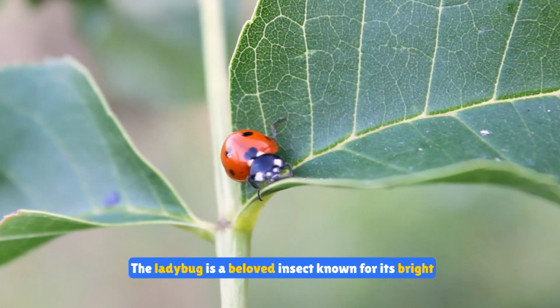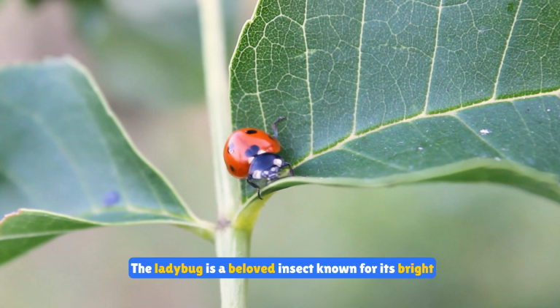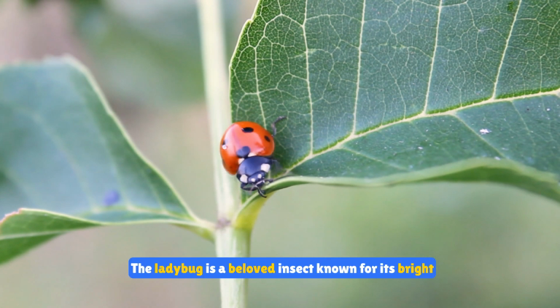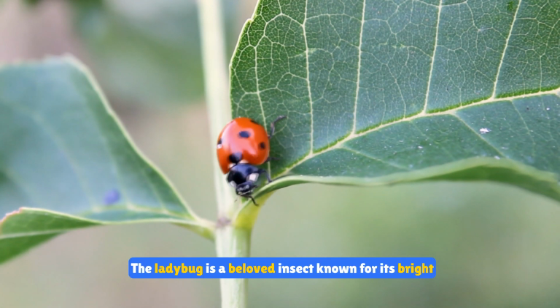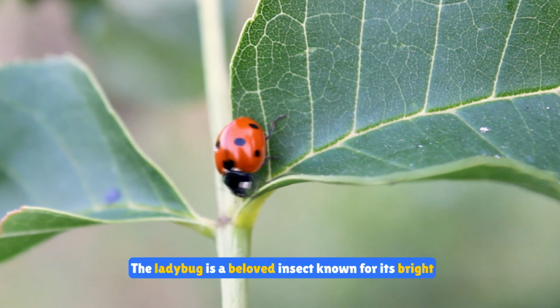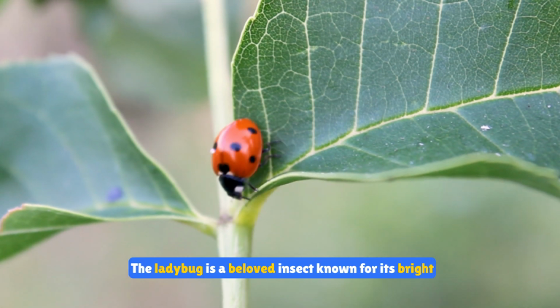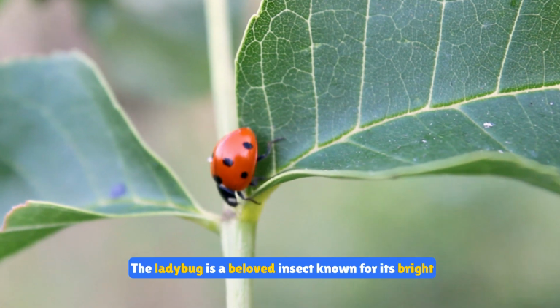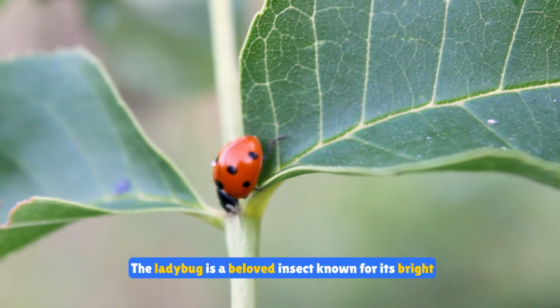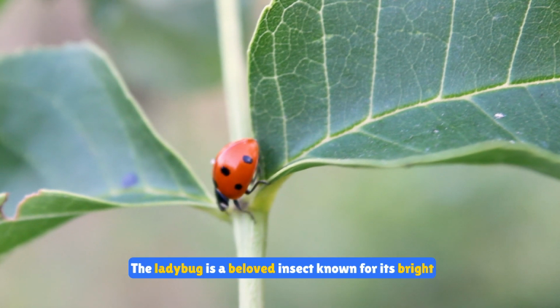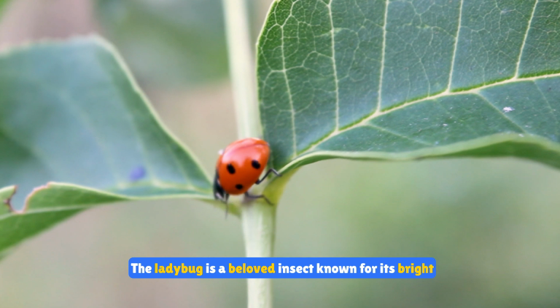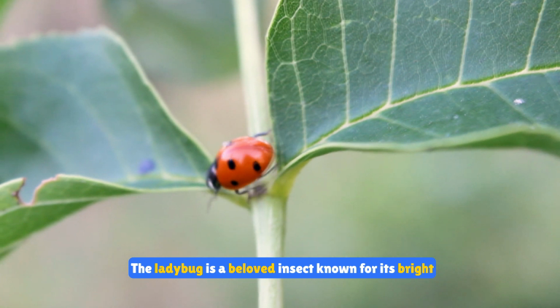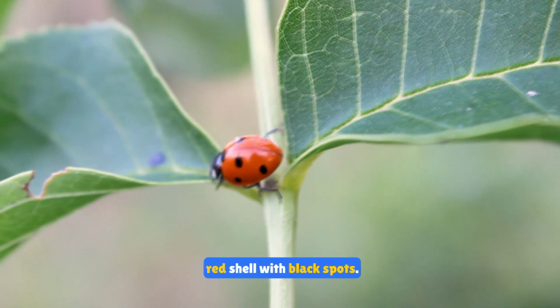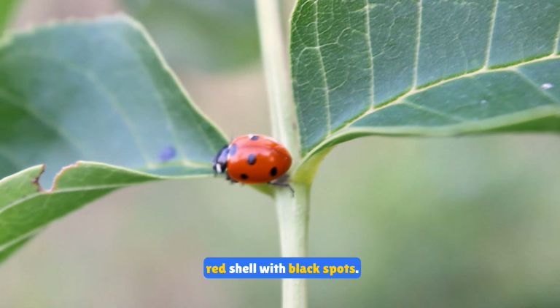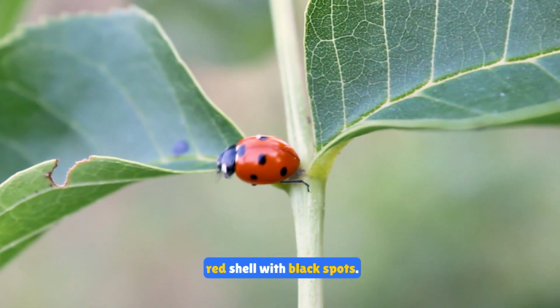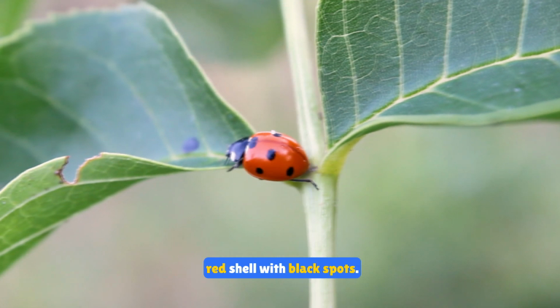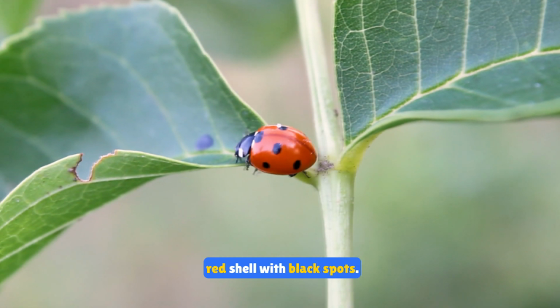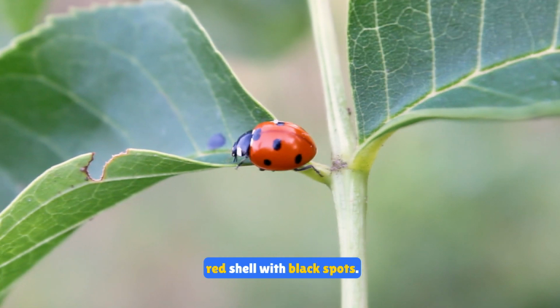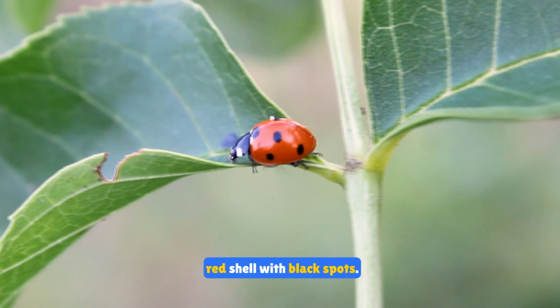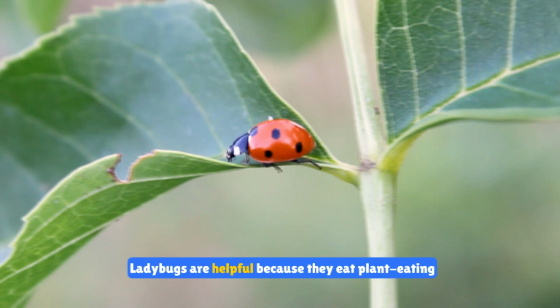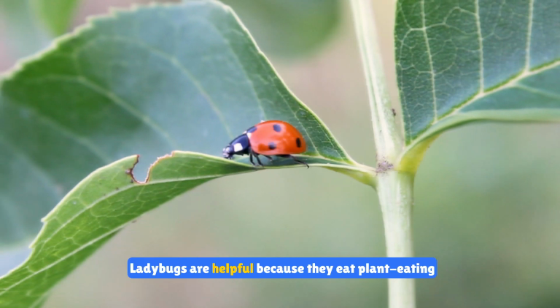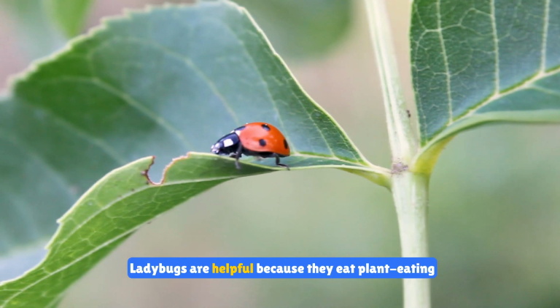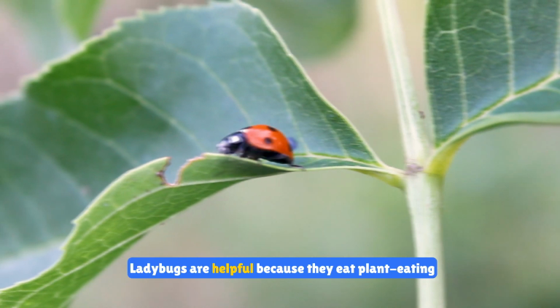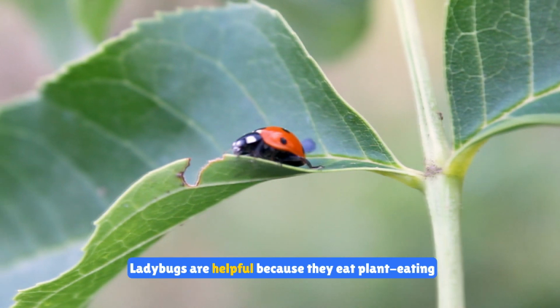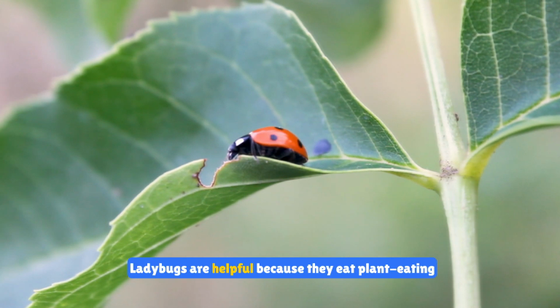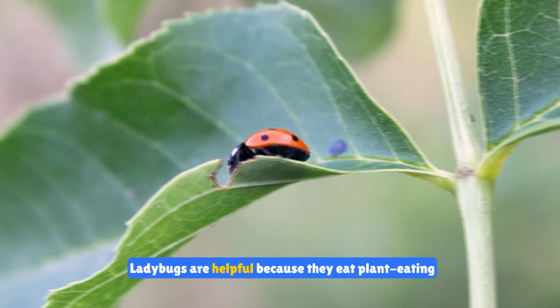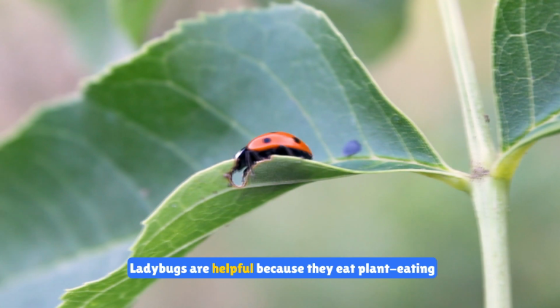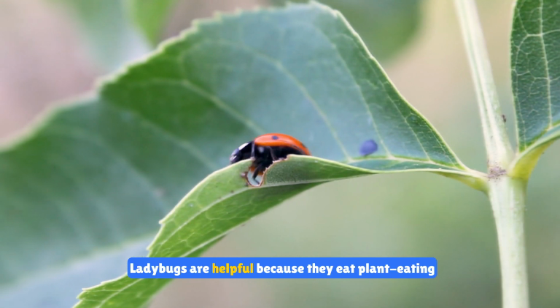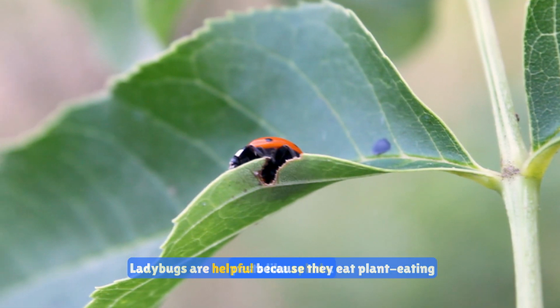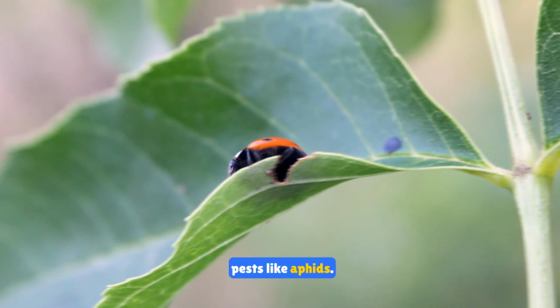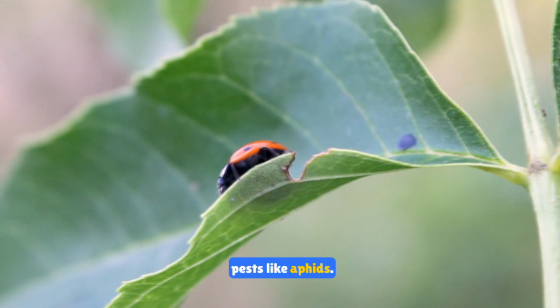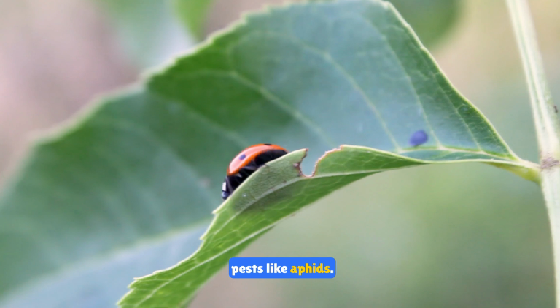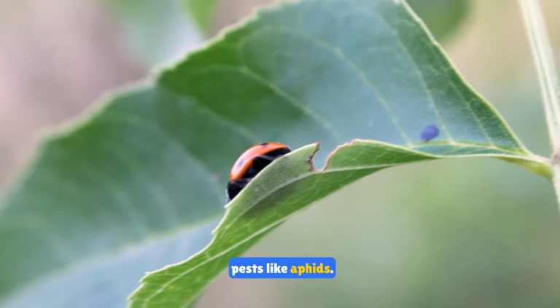The ladybug is a beloved insect known for its bright red shell with black spots. Ladybugs are helpful because they eat plant-eating pests like aphids.